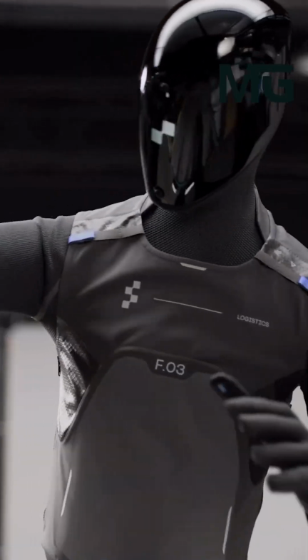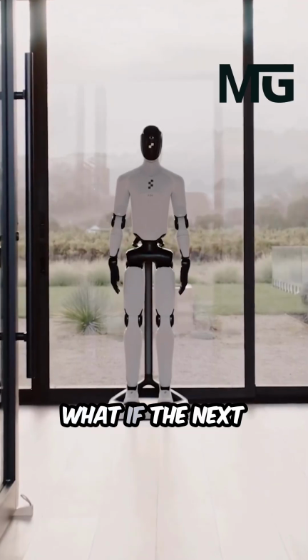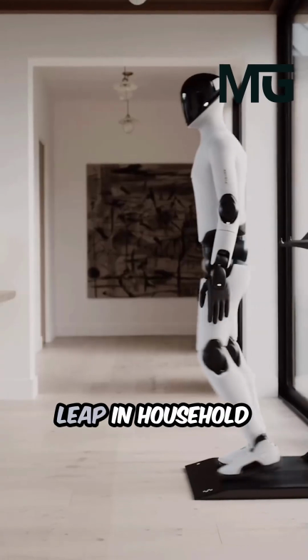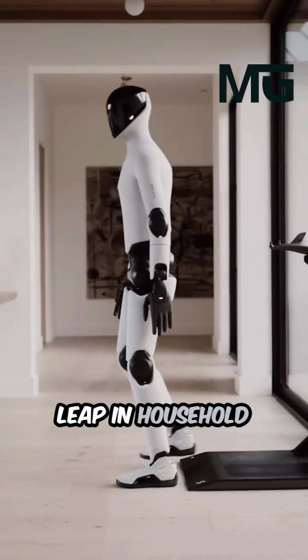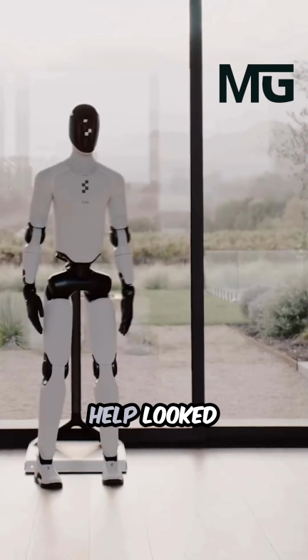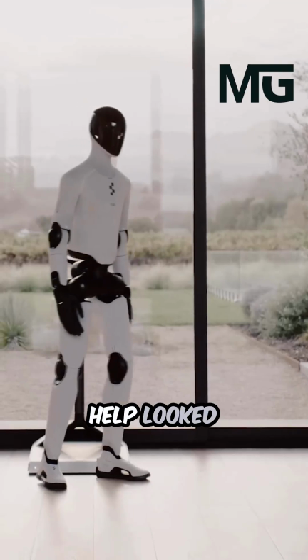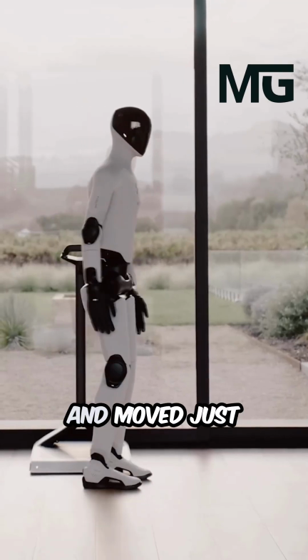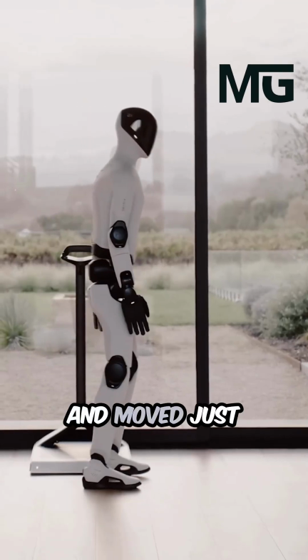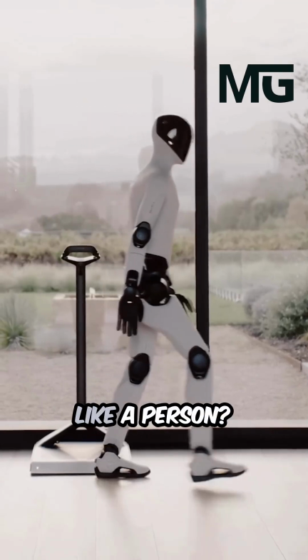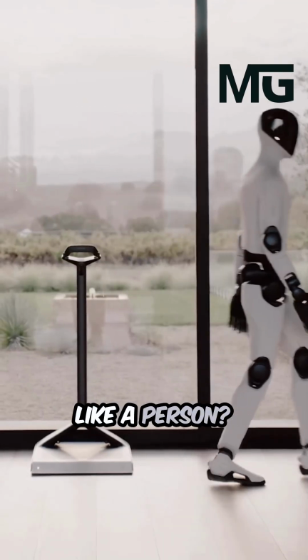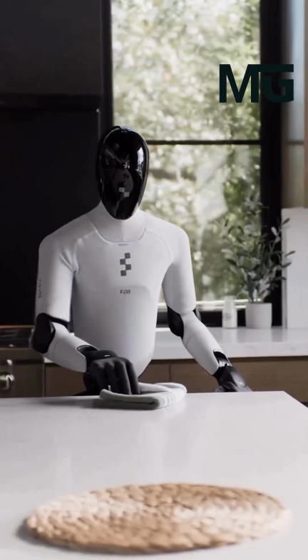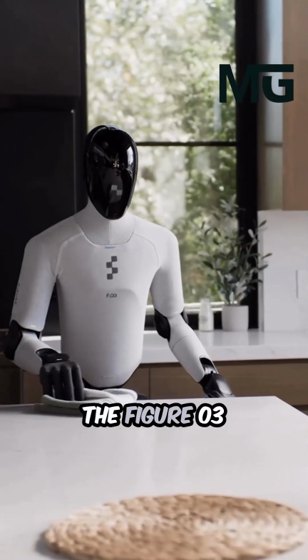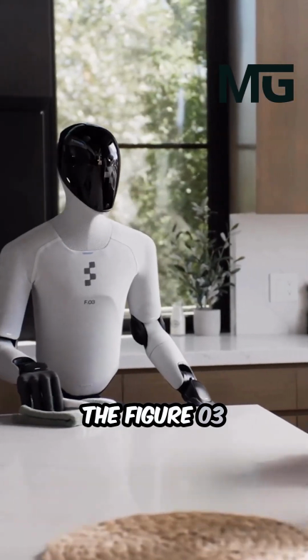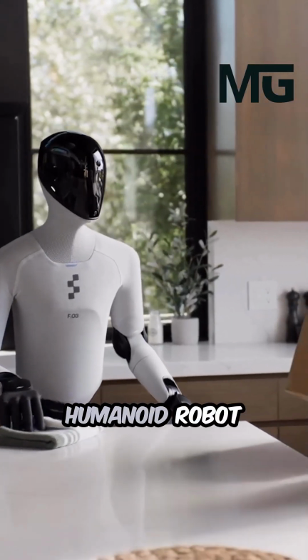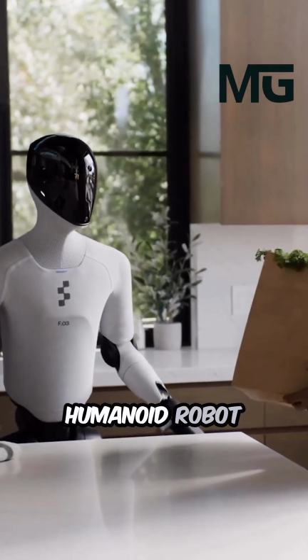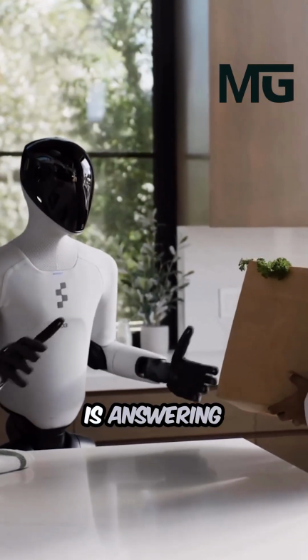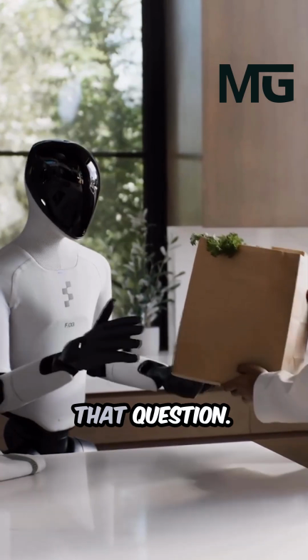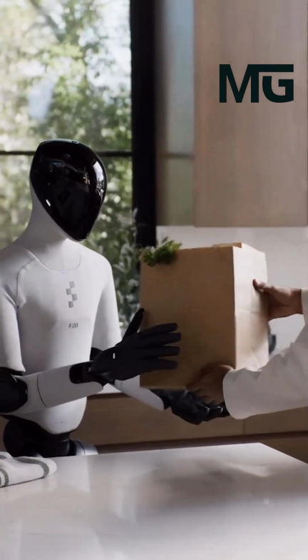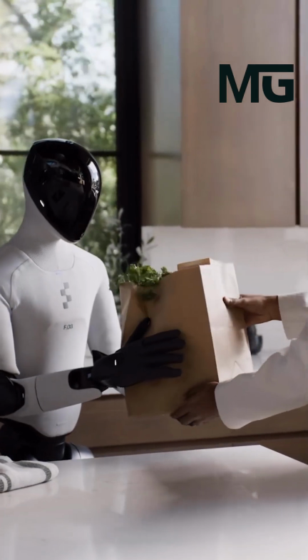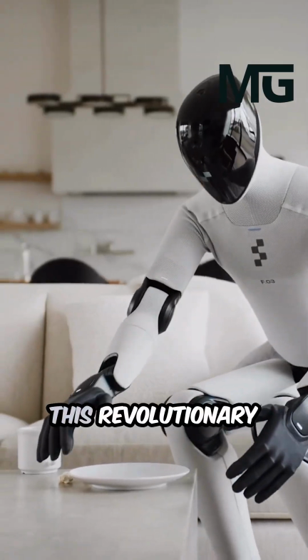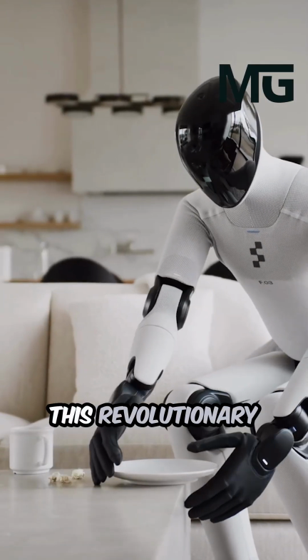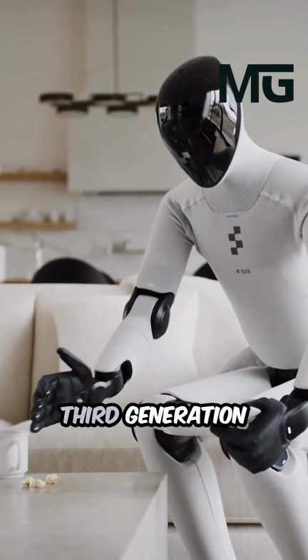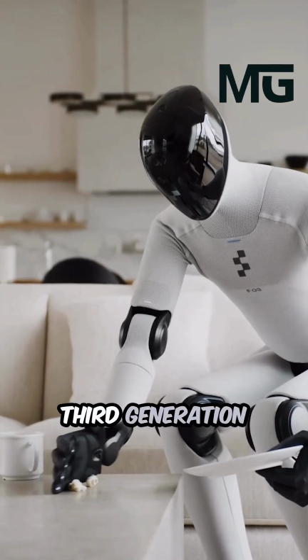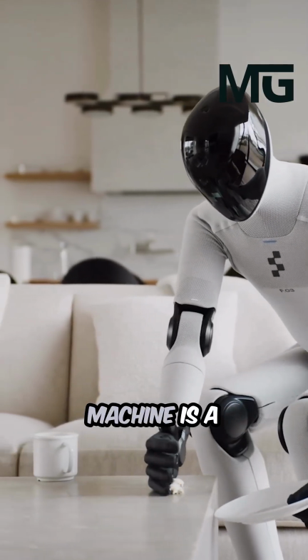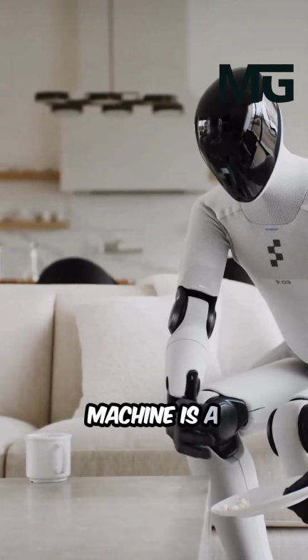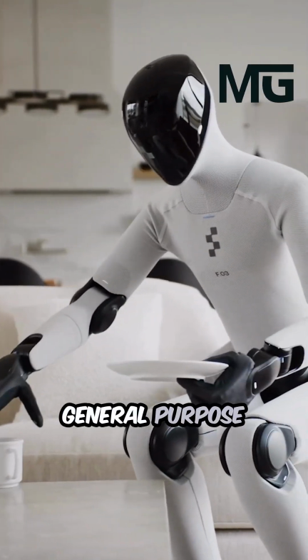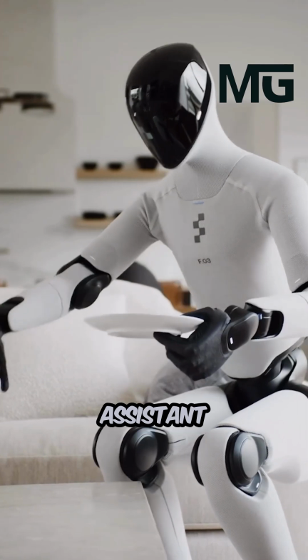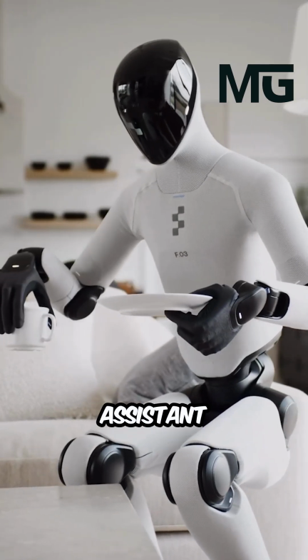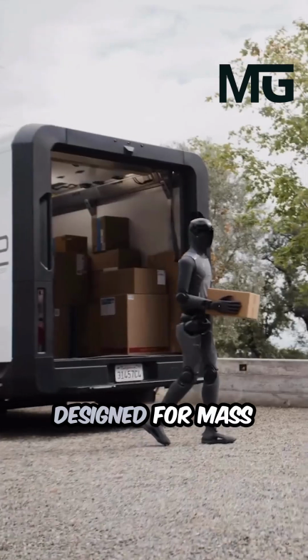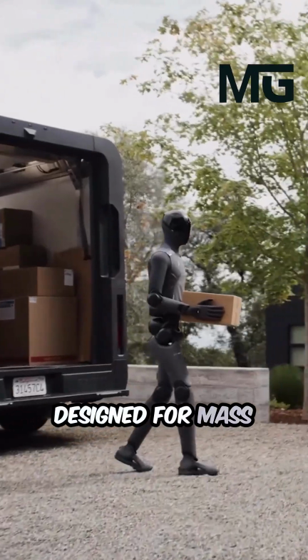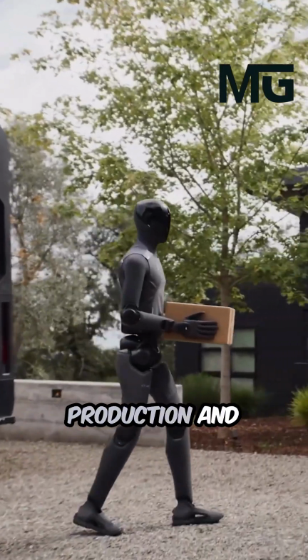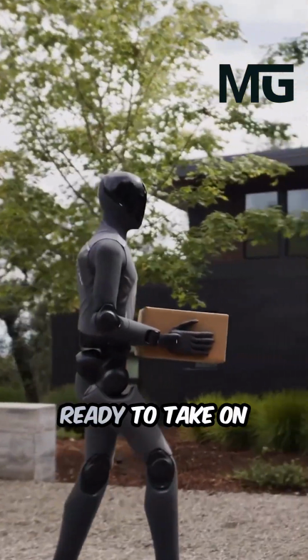What if the next leap in household help looked and moved just like a person? The Figure 03 humanoid robot is answering that question. This revolutionary third-generation machine is a general-purpose assistant designed for mass production.